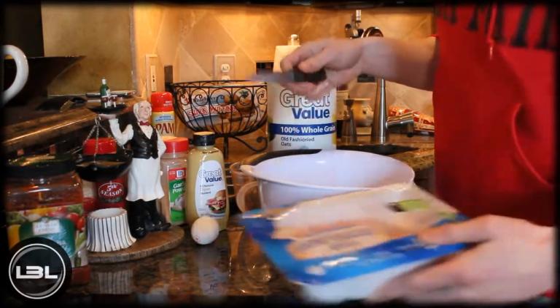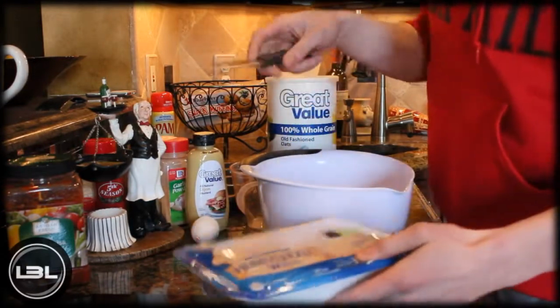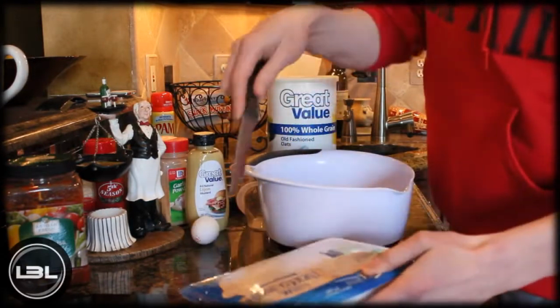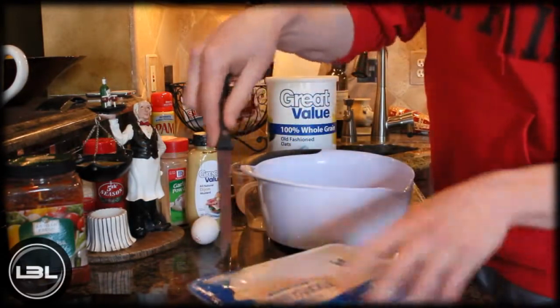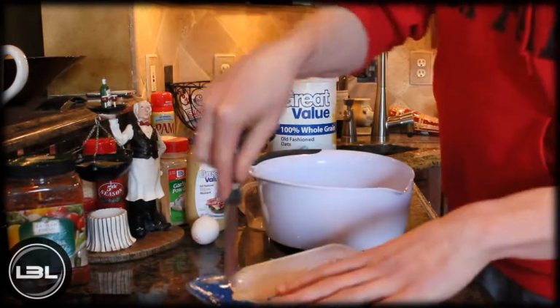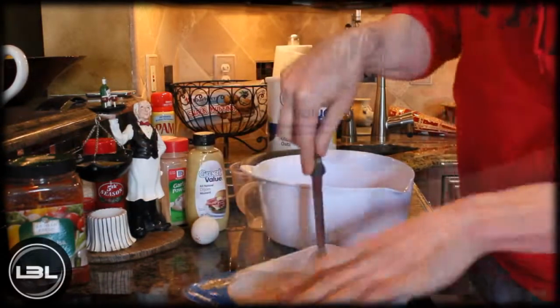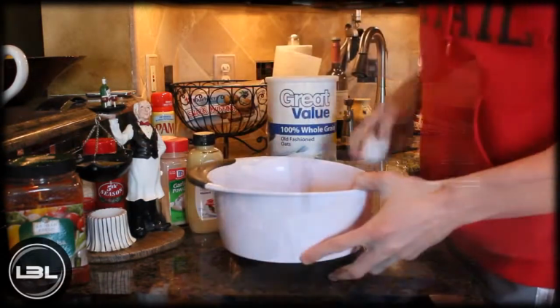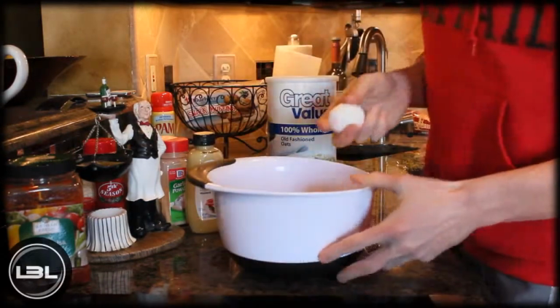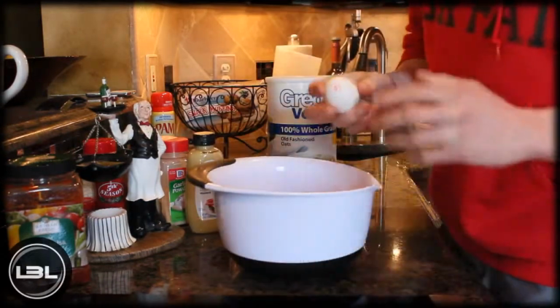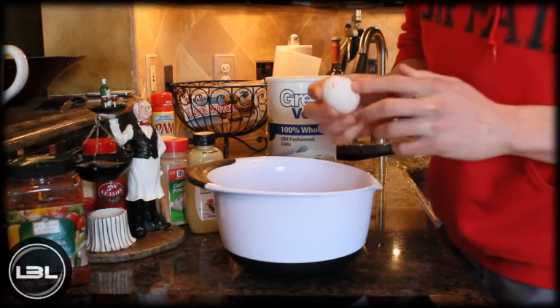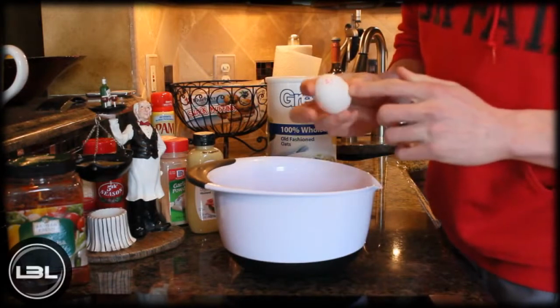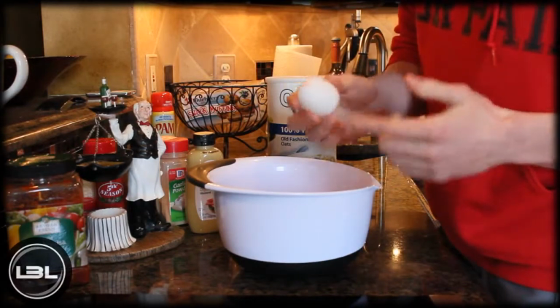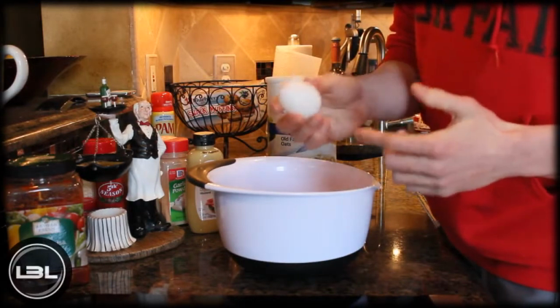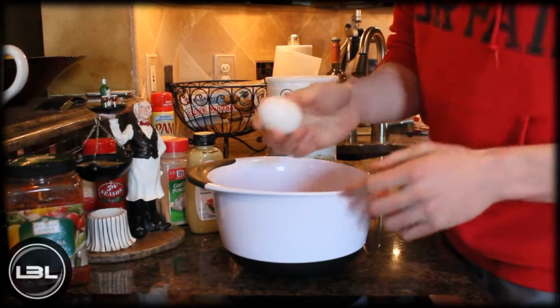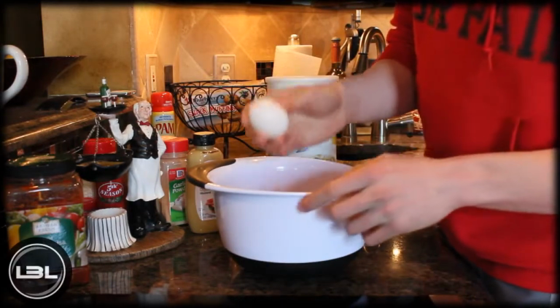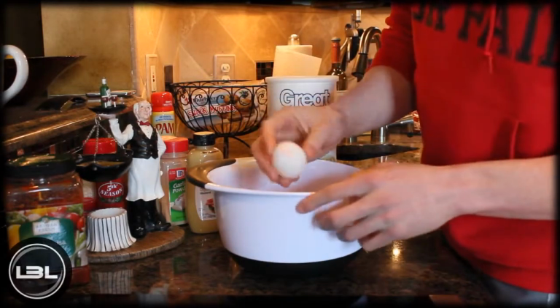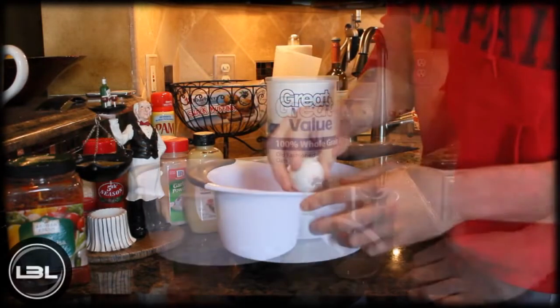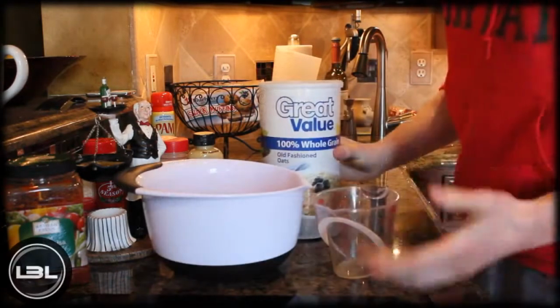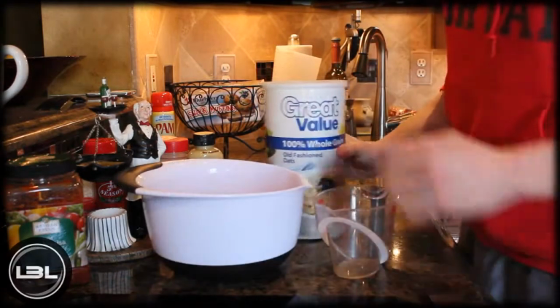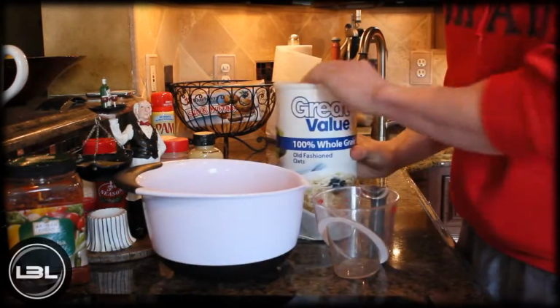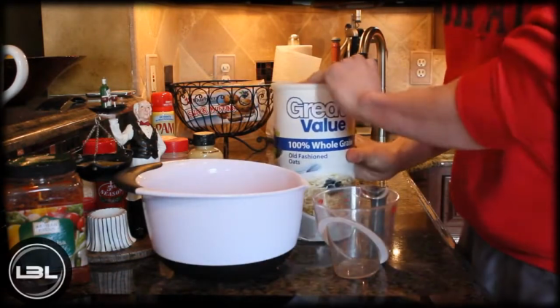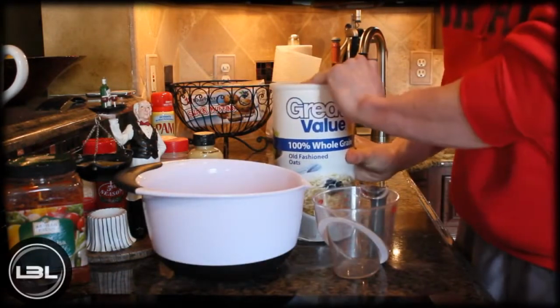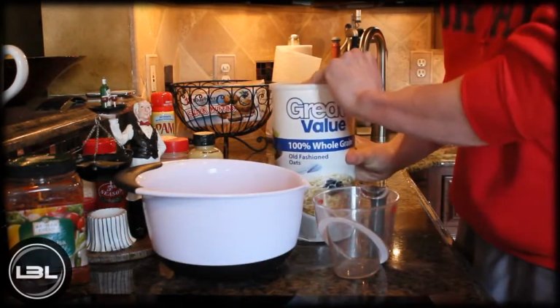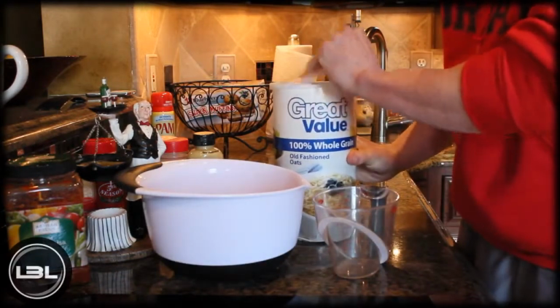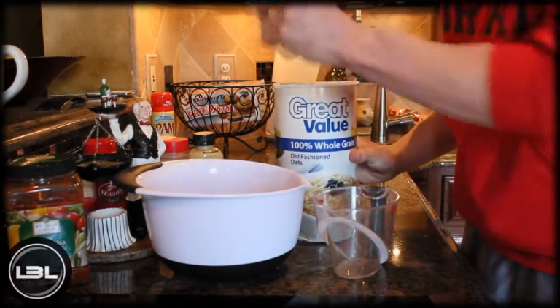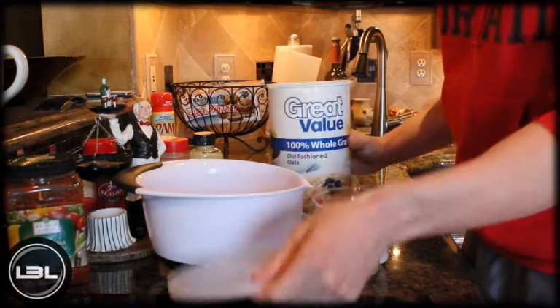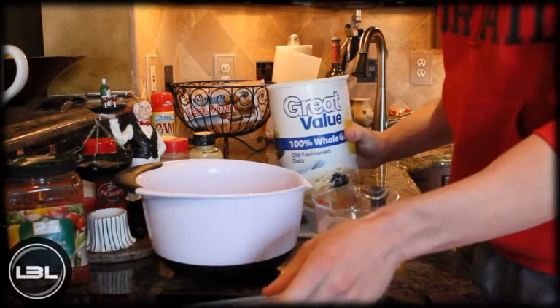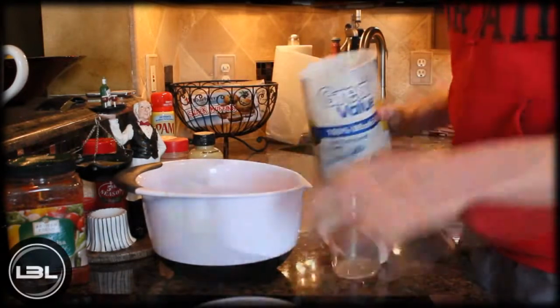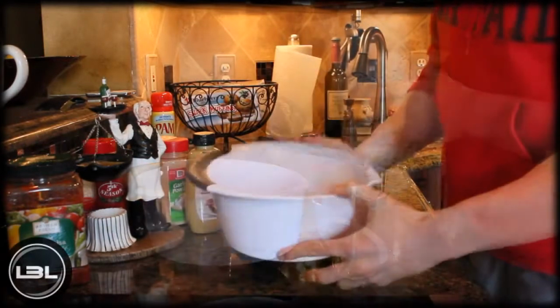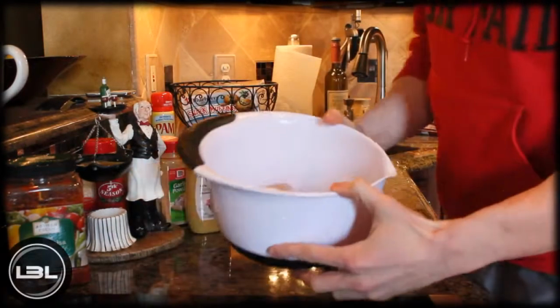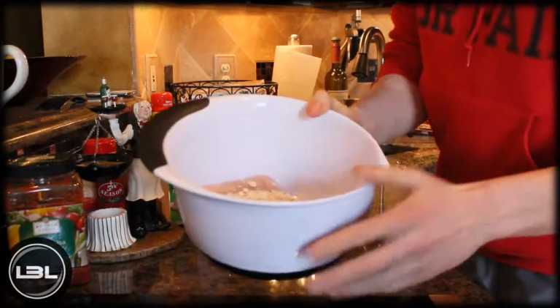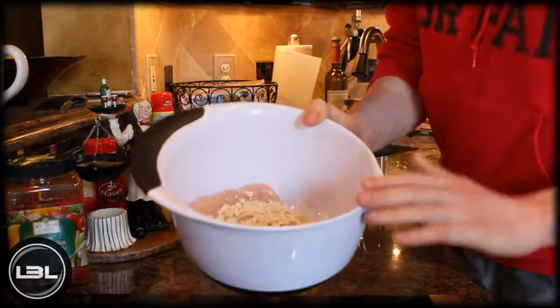Then the next thing we're going to add is one egg white. Next, you're going to measure out half a cup of oats.